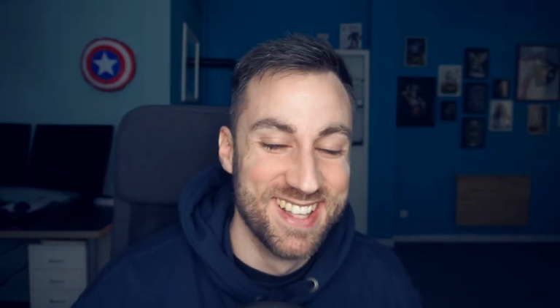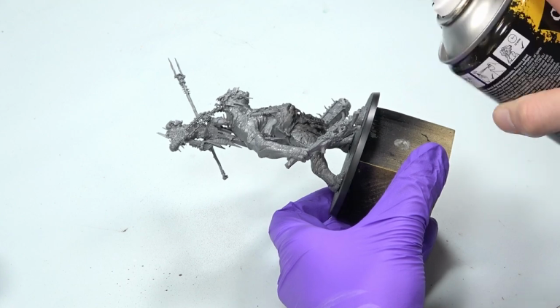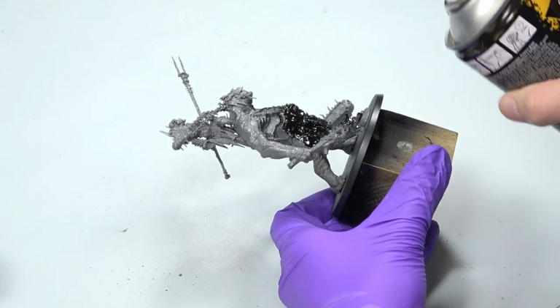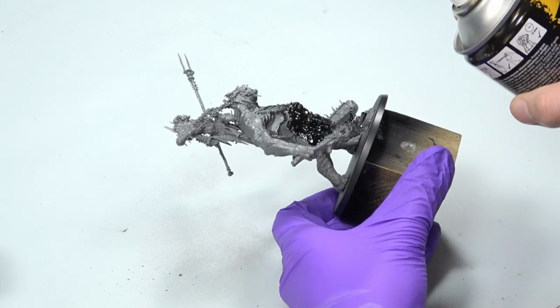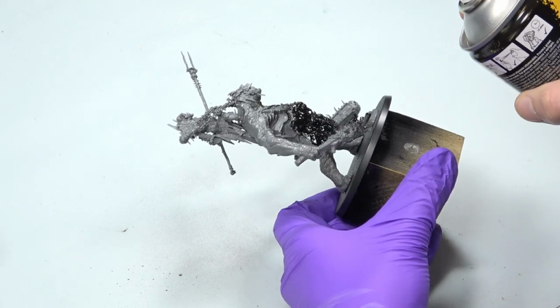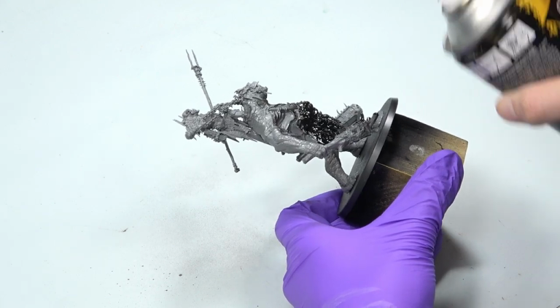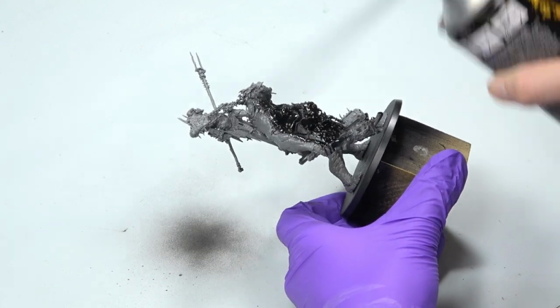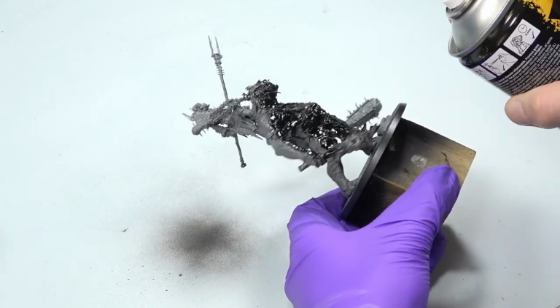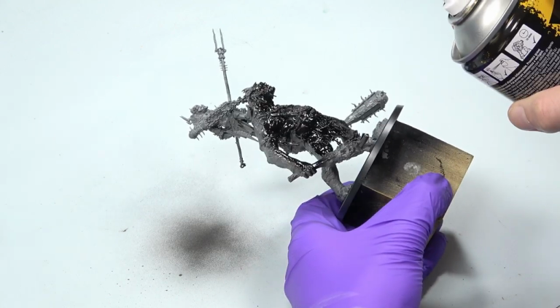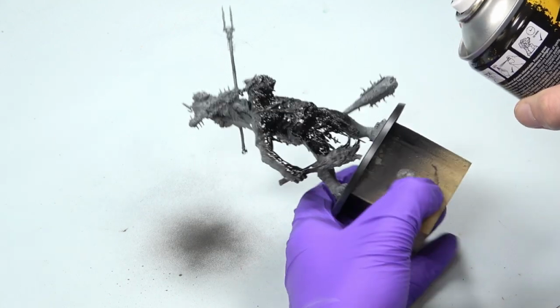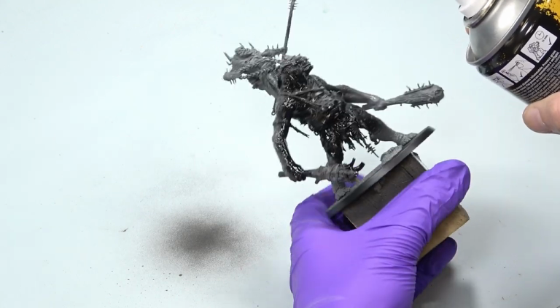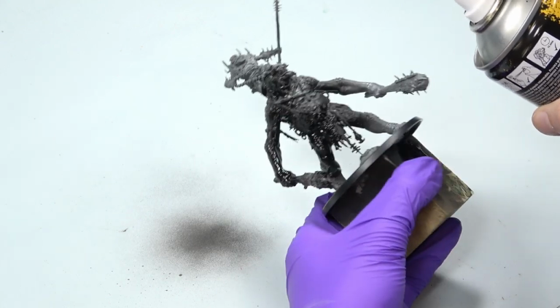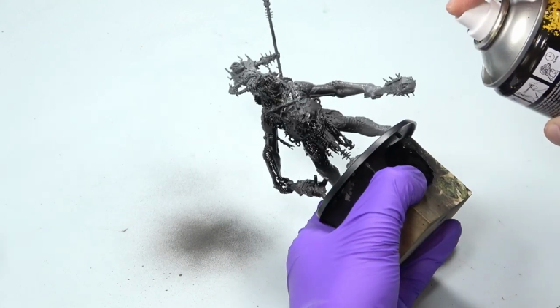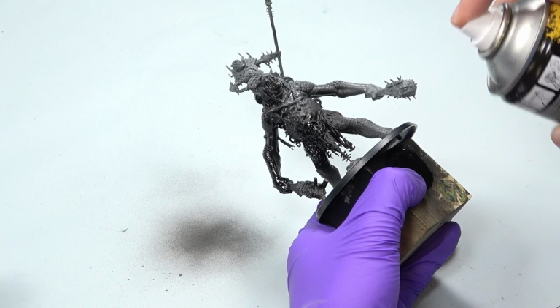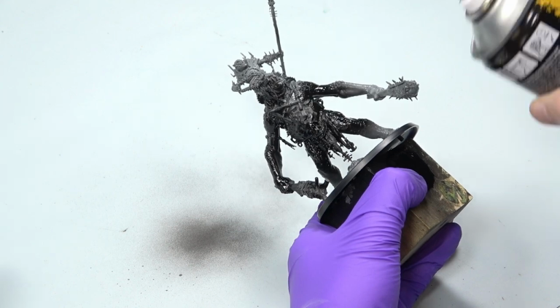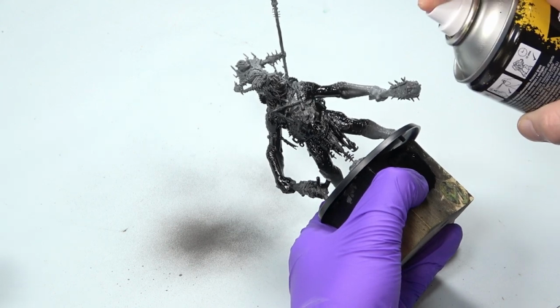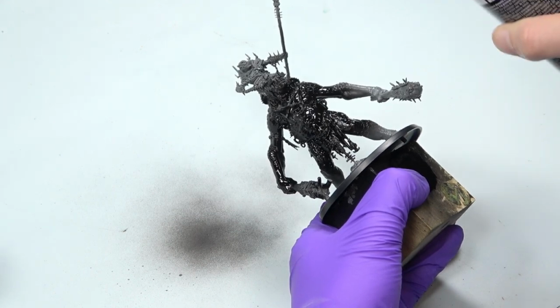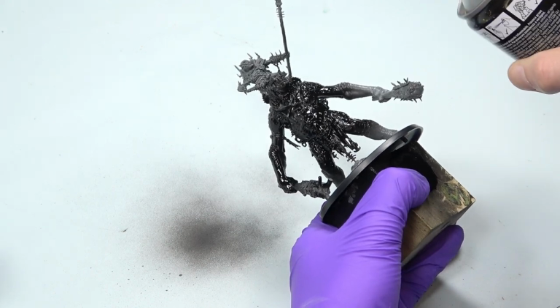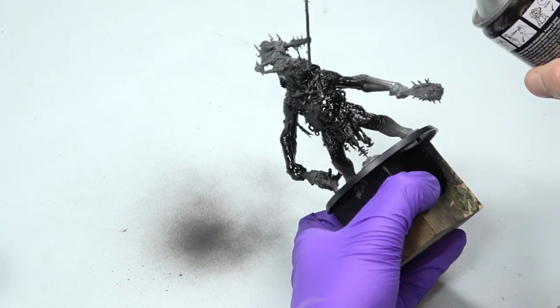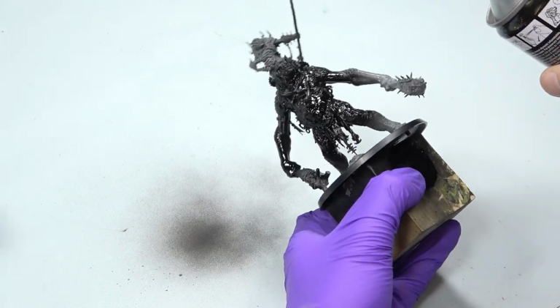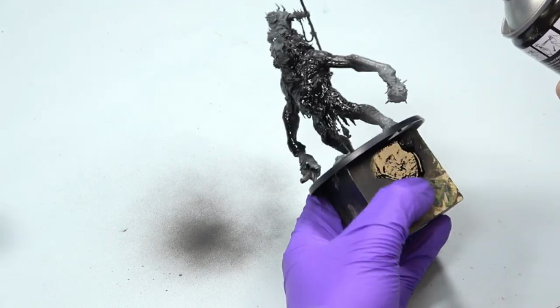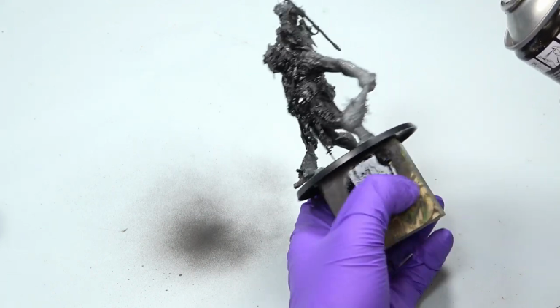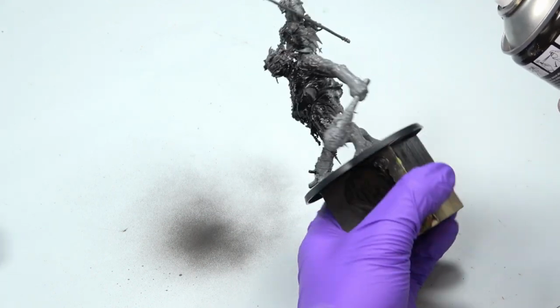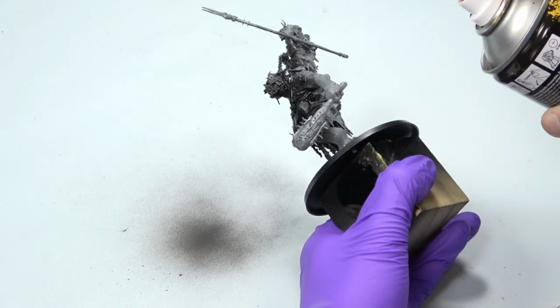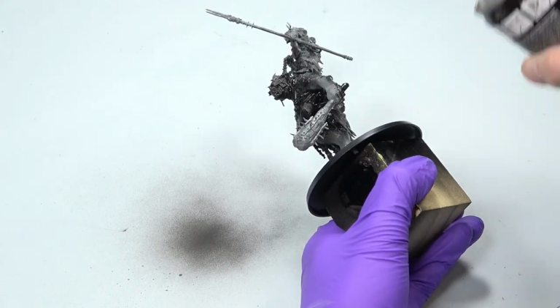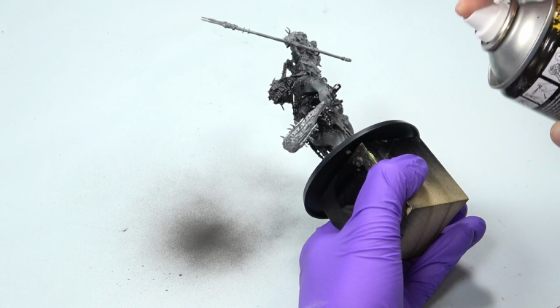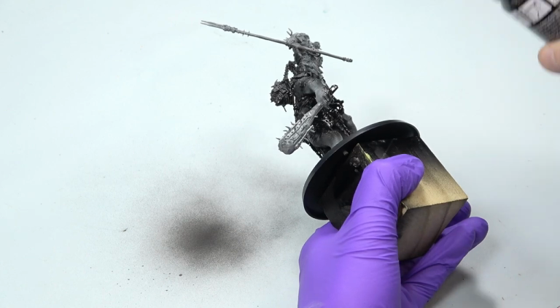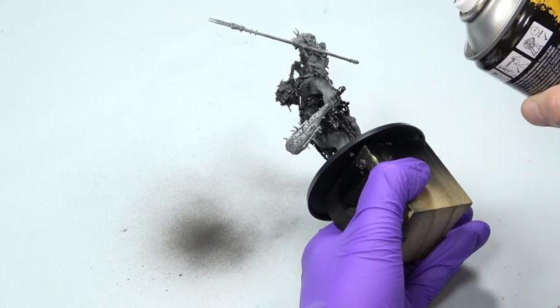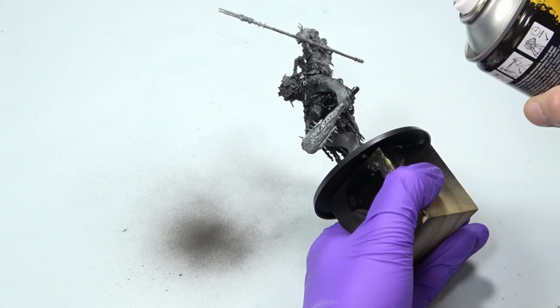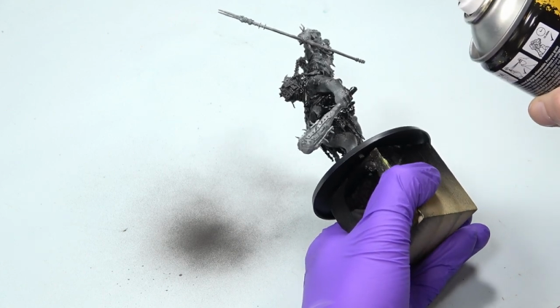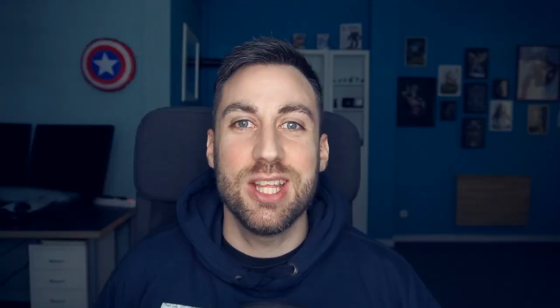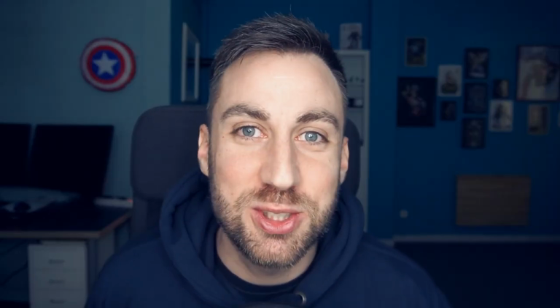Prime close to the miniature with very short bursts, with confidence. You know how to do it — you have painted more than 20 miniatures already. Come on, you can do it. I trust you.